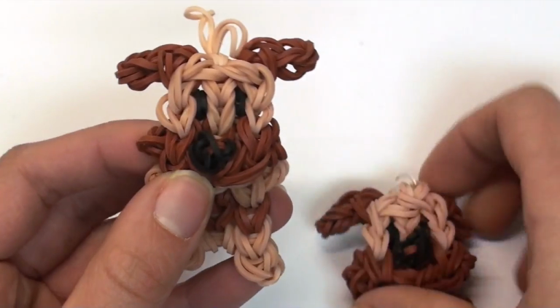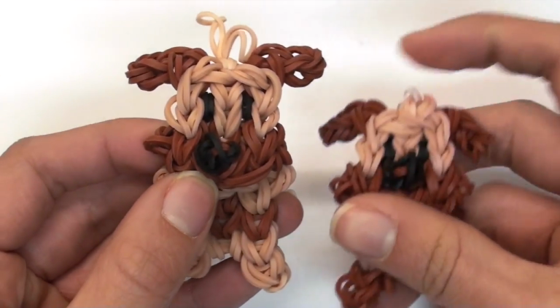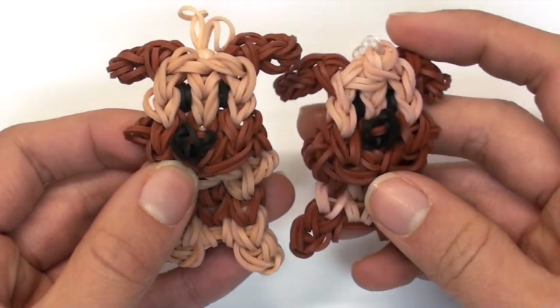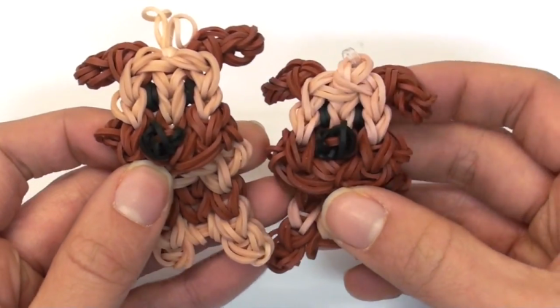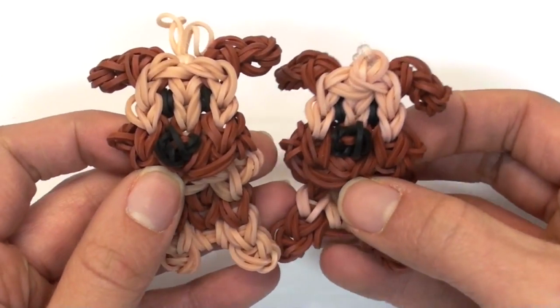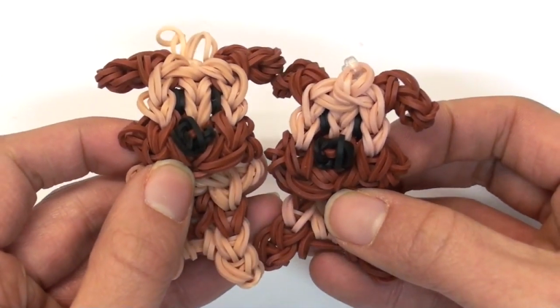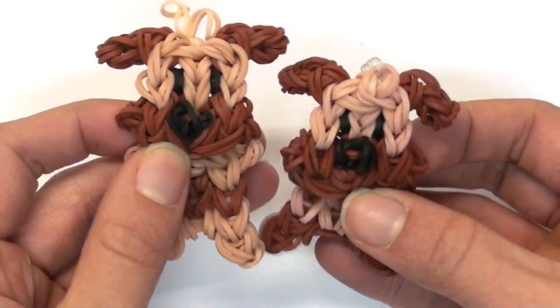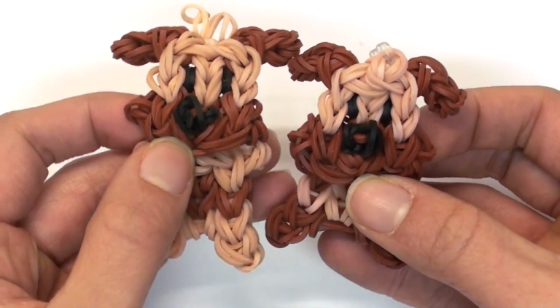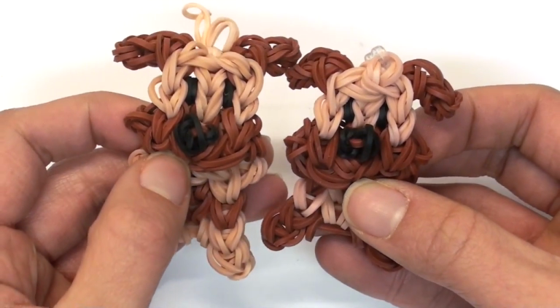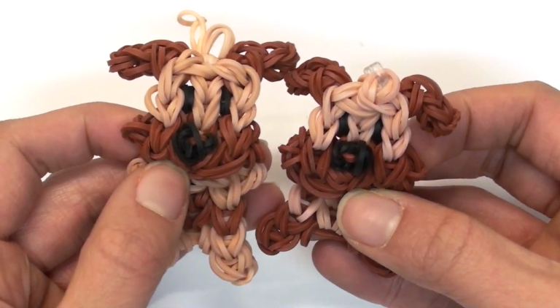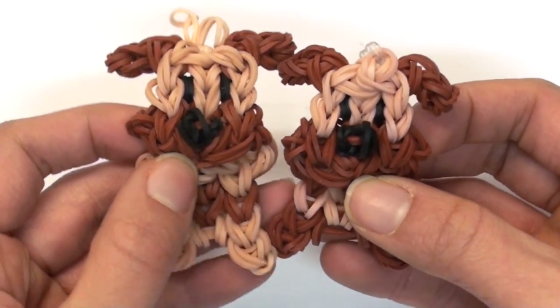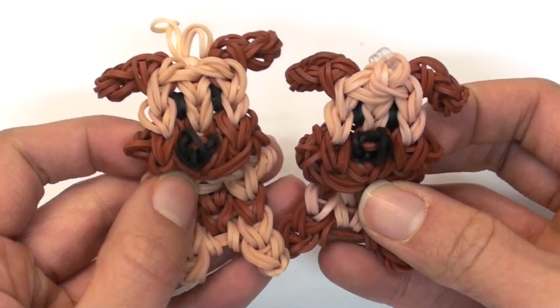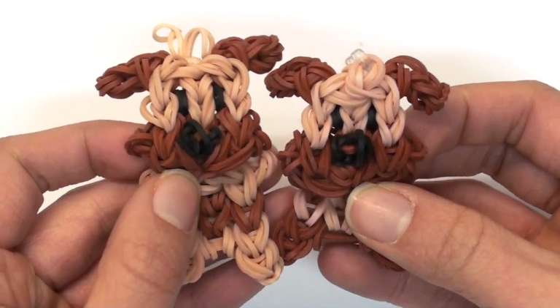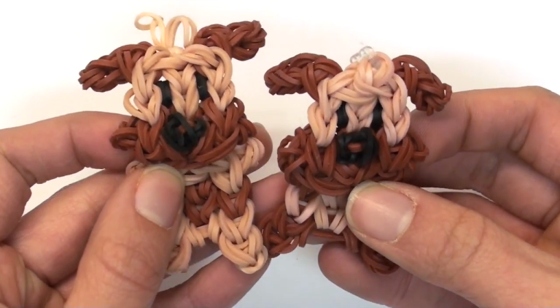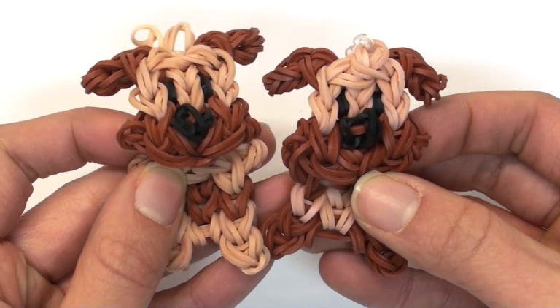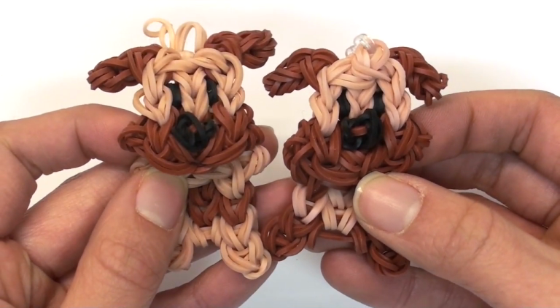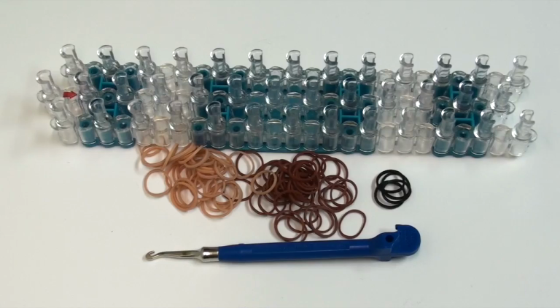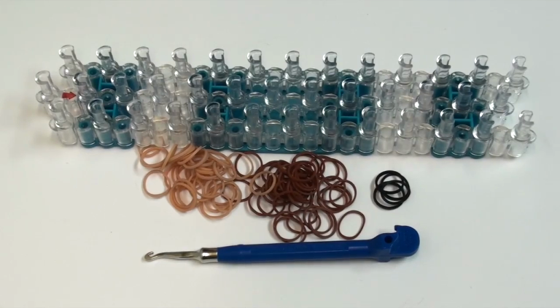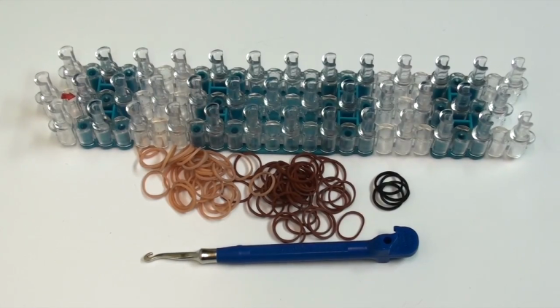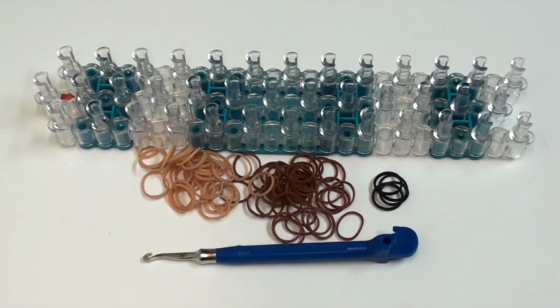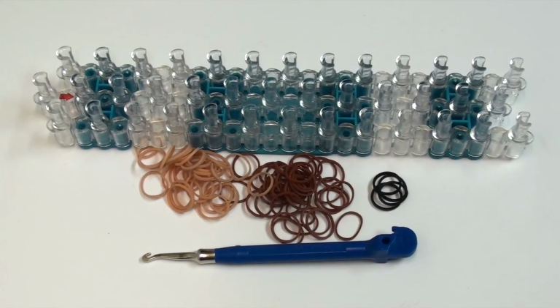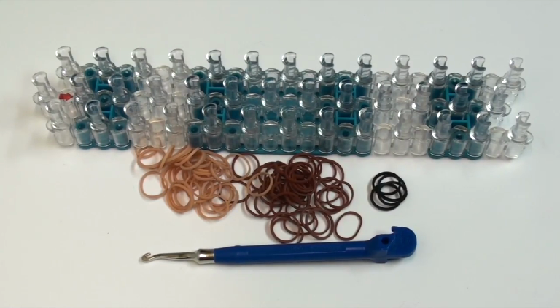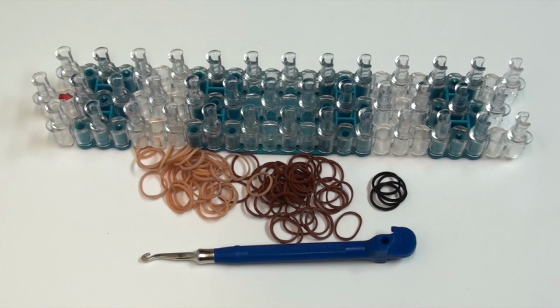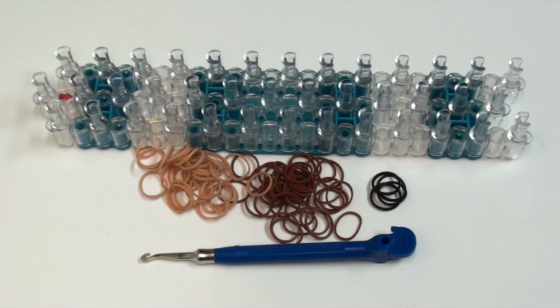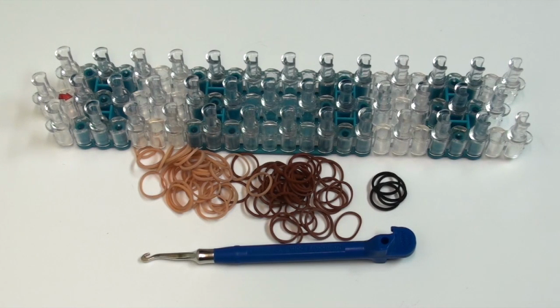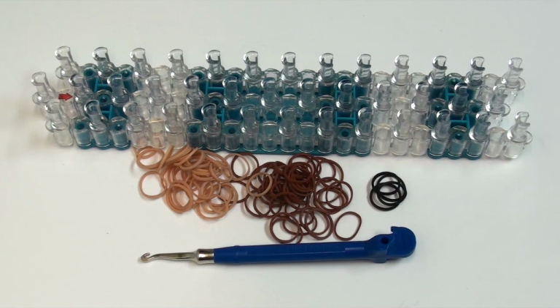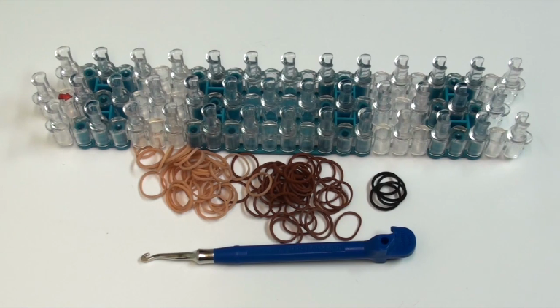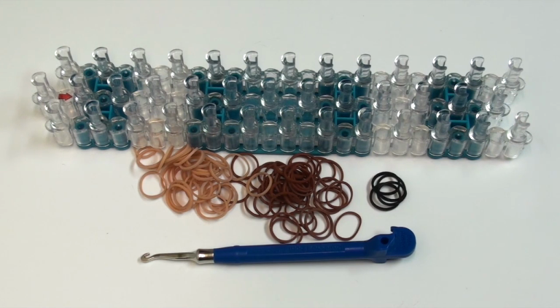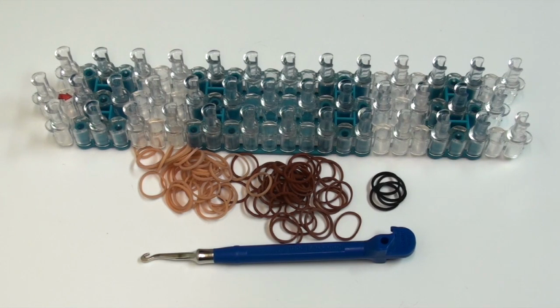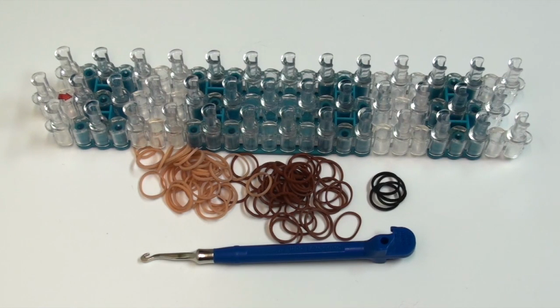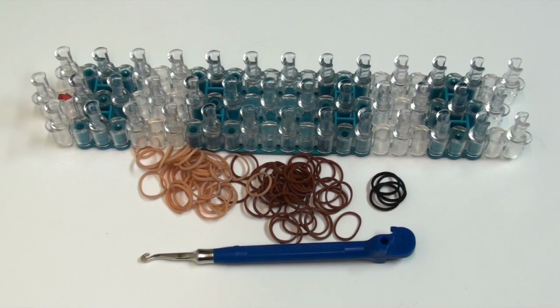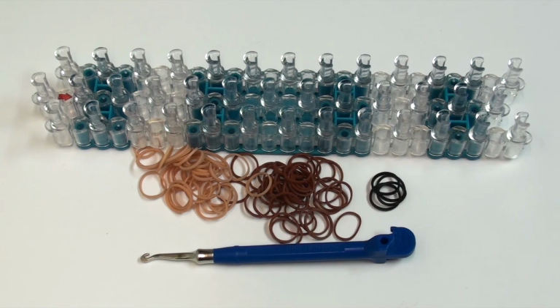Don't forget to give this video a thumbs up if you love this charm already, and now without further ado let's get started. Today you will need any type of loom, a hook, and bands in the colors of tan, brown, and black.